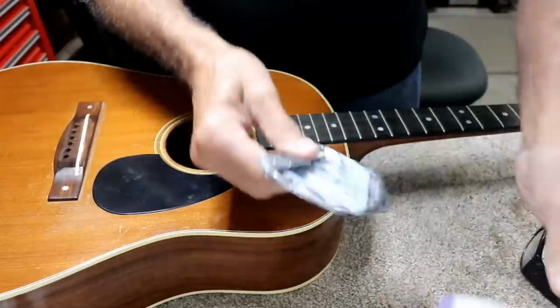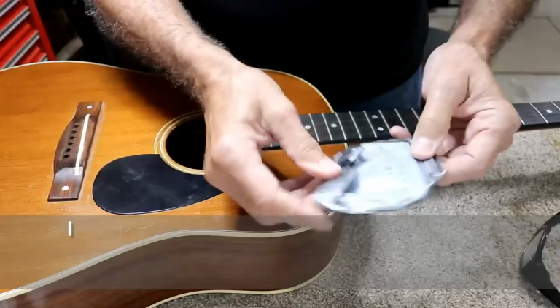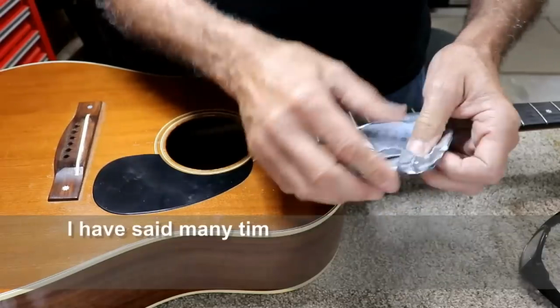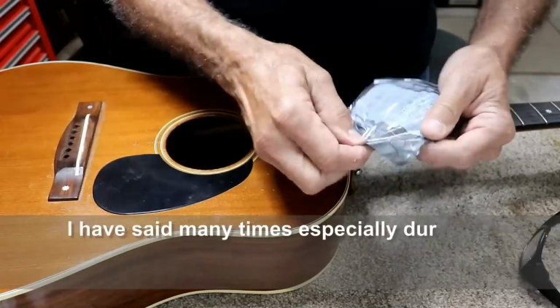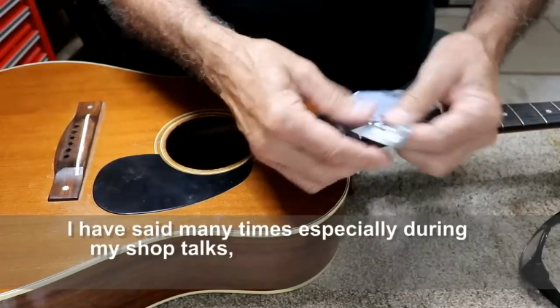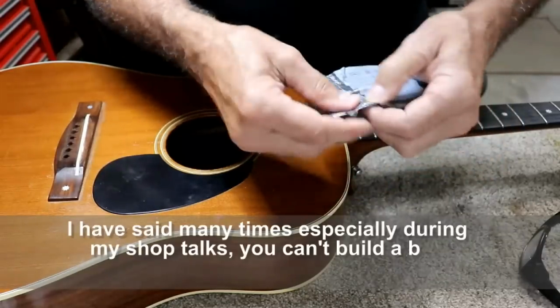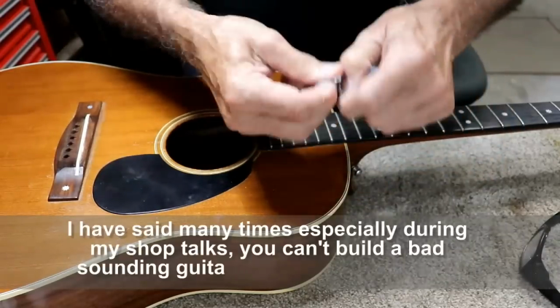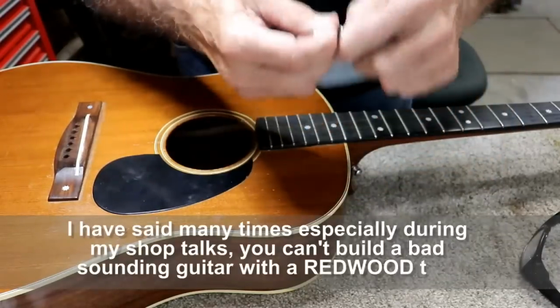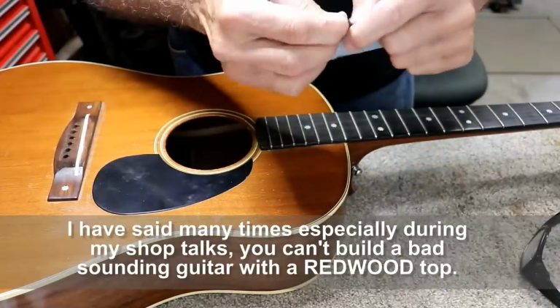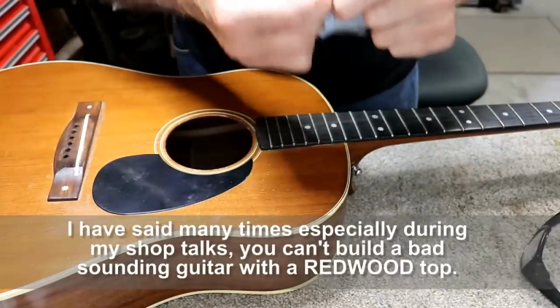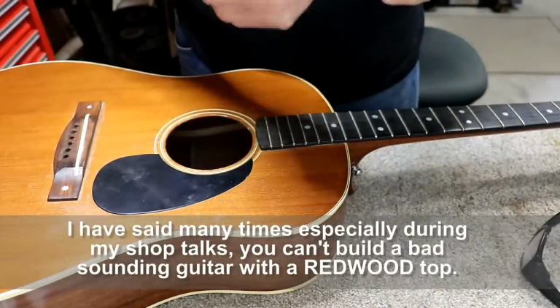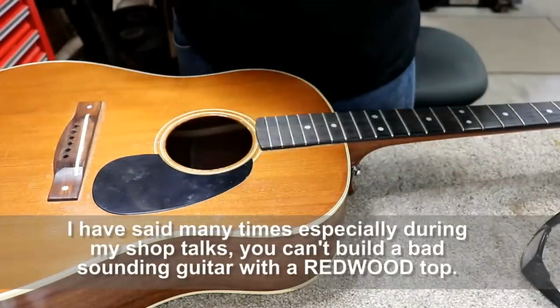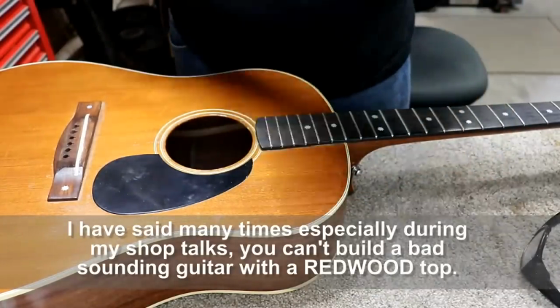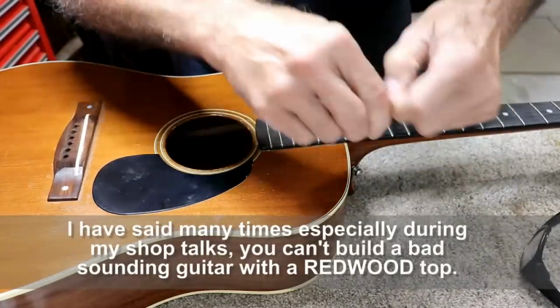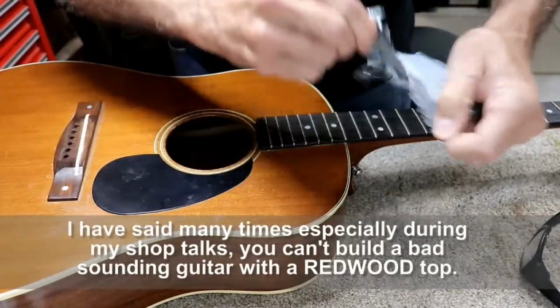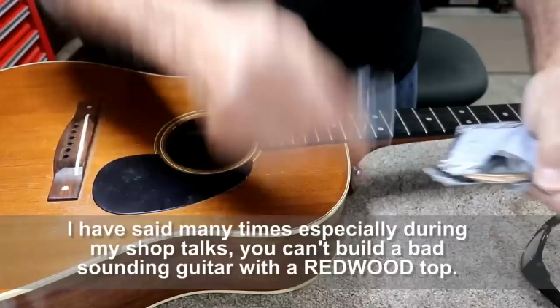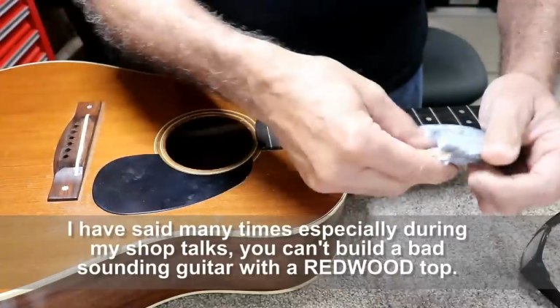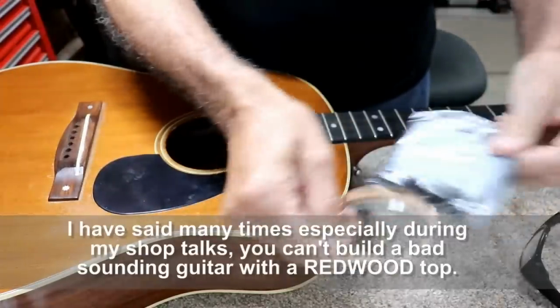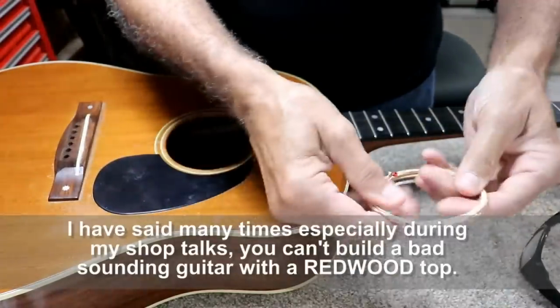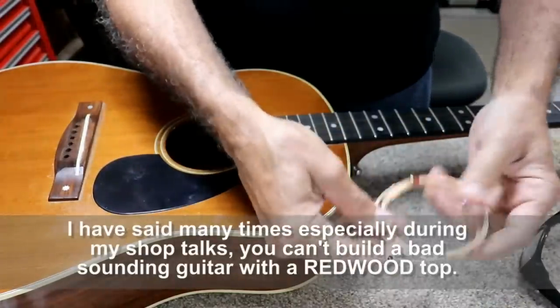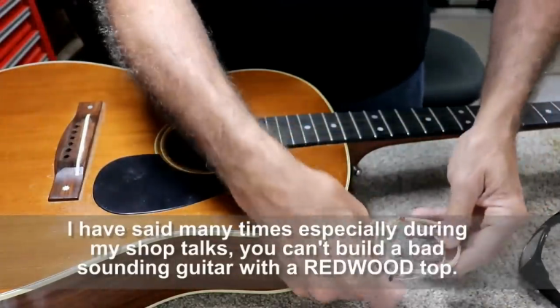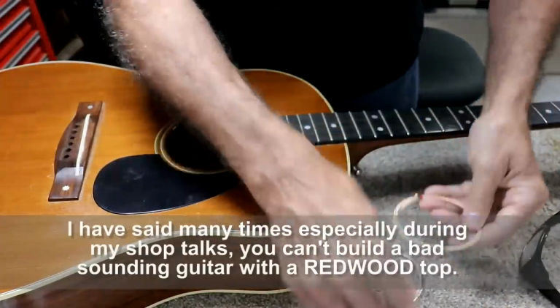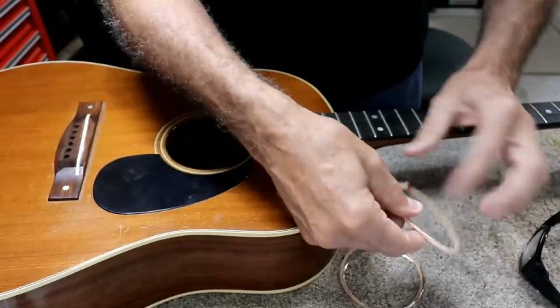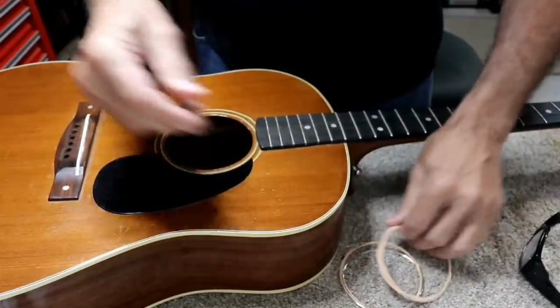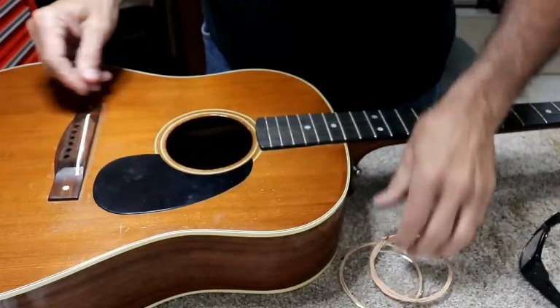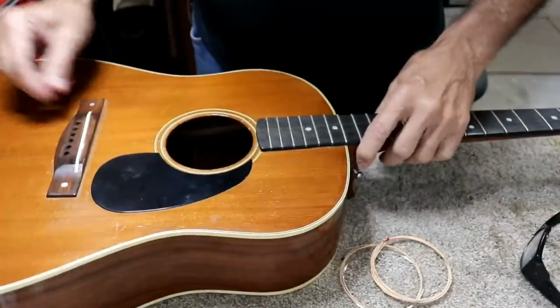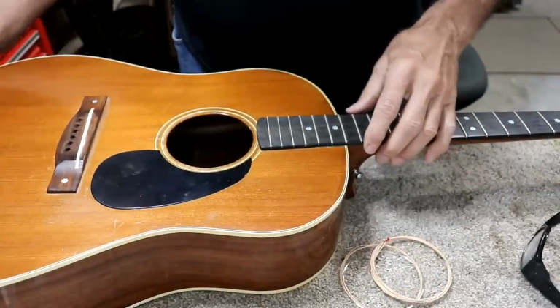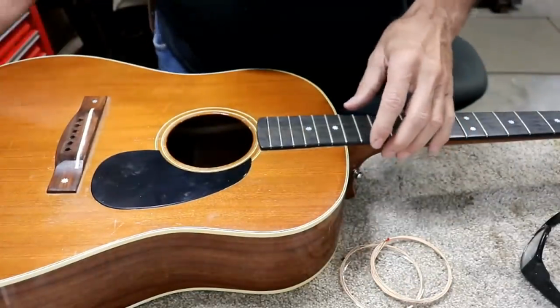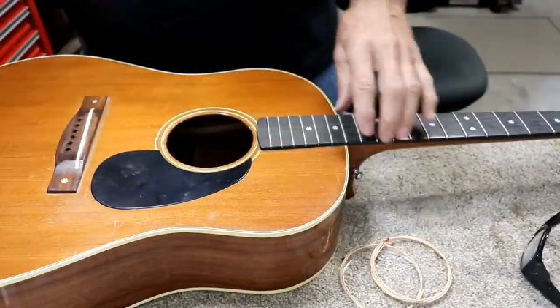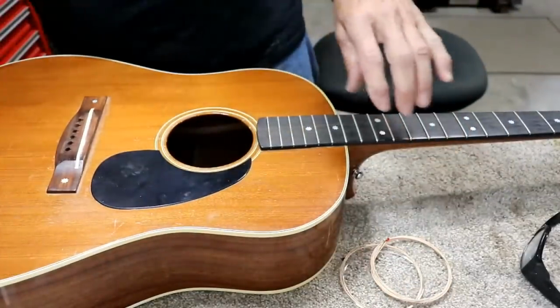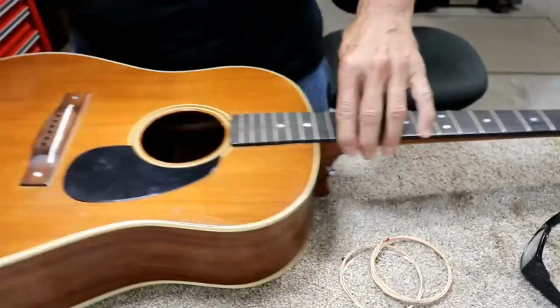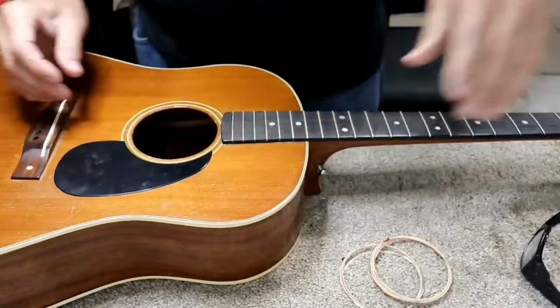This guitar has a wonderful sound. It's loud, so light strings I don't think are going to hurt it at all. If anything, they'll help it. So, anyway, that's what I'm going to do — I'll show you what that looks like here when I get to it.